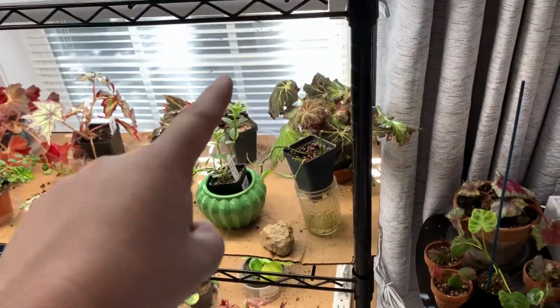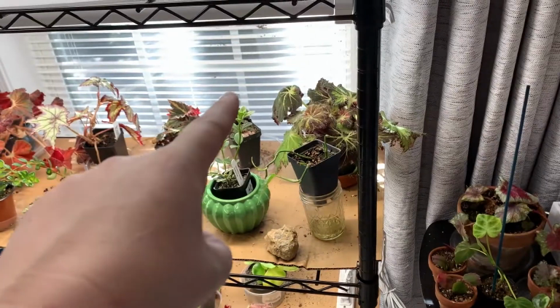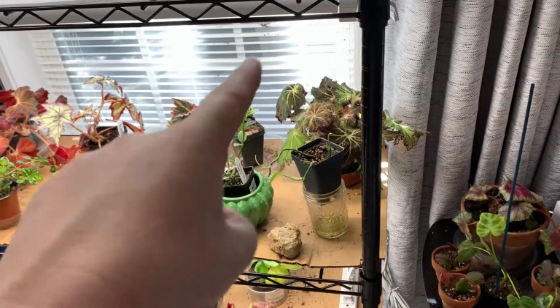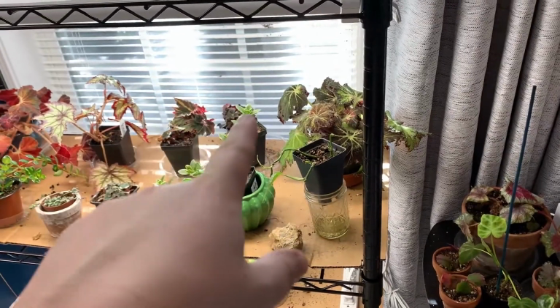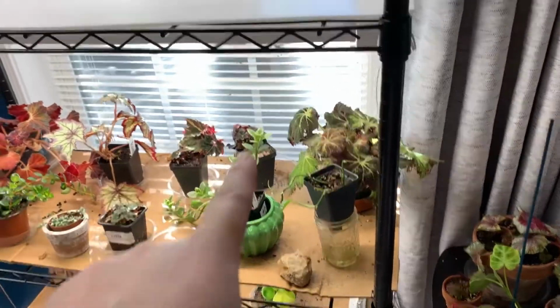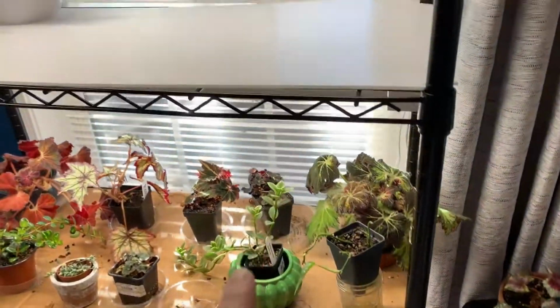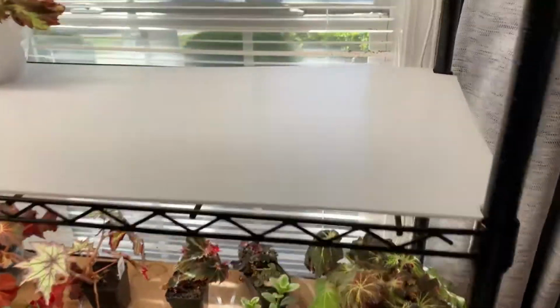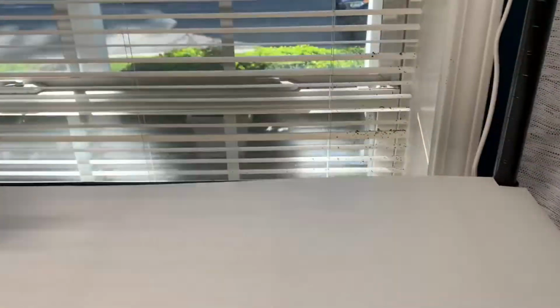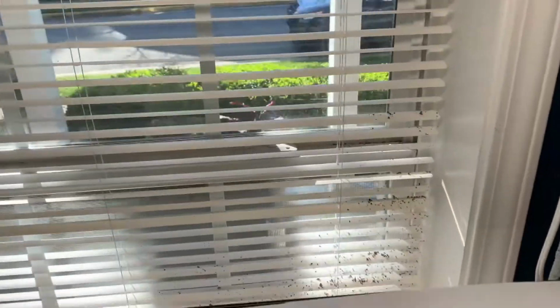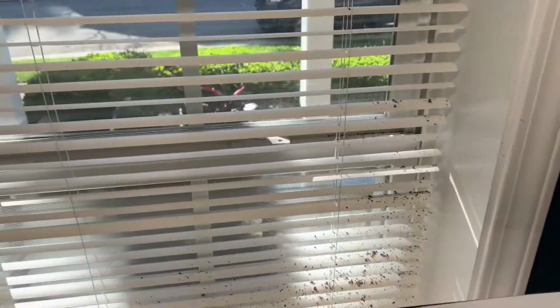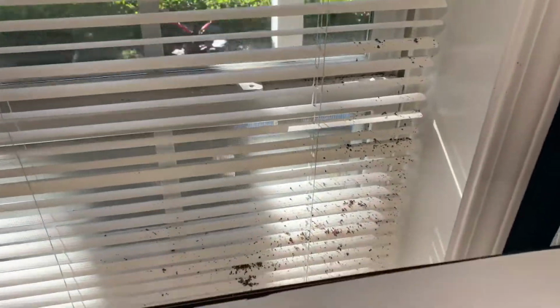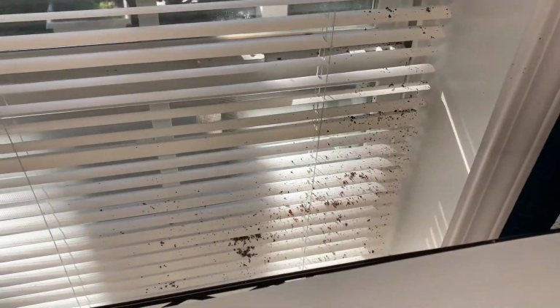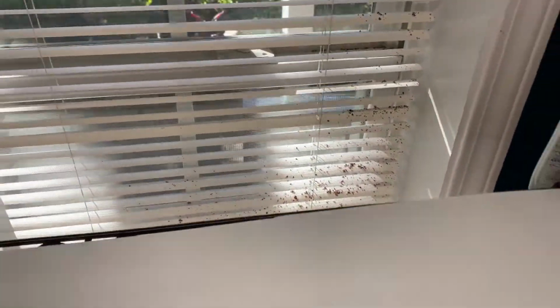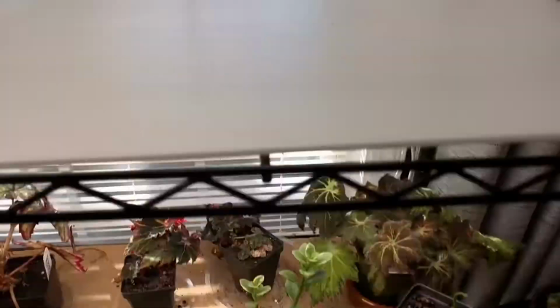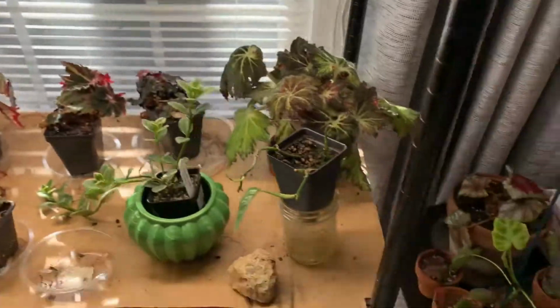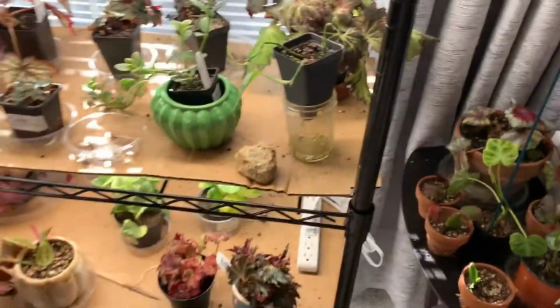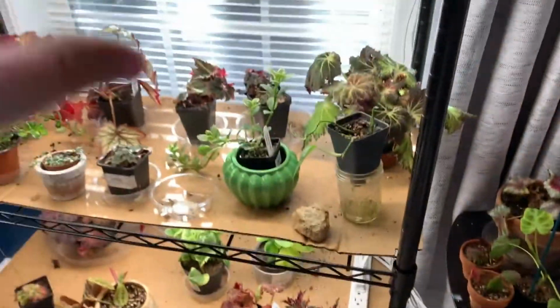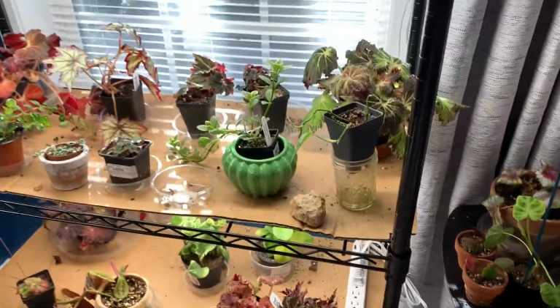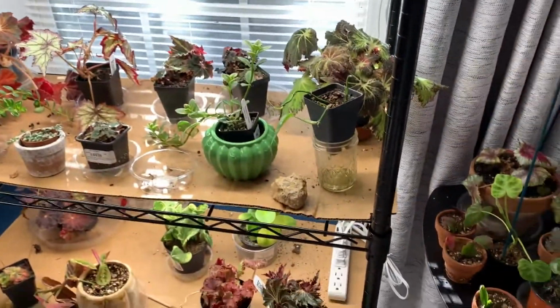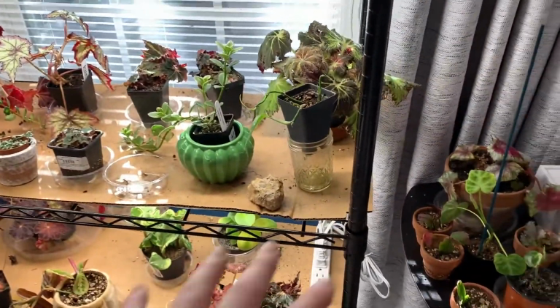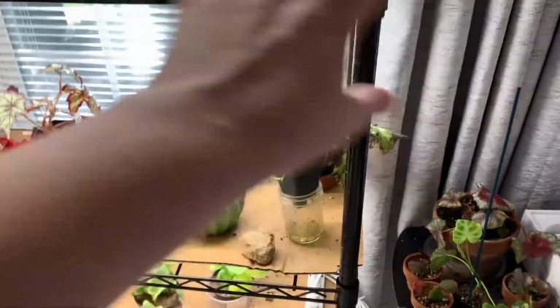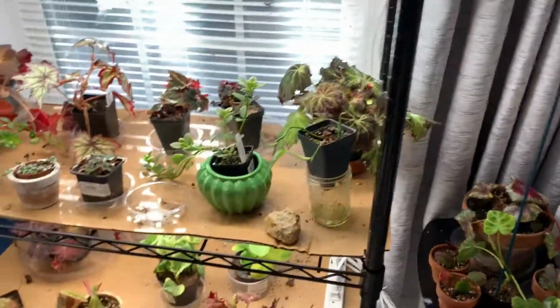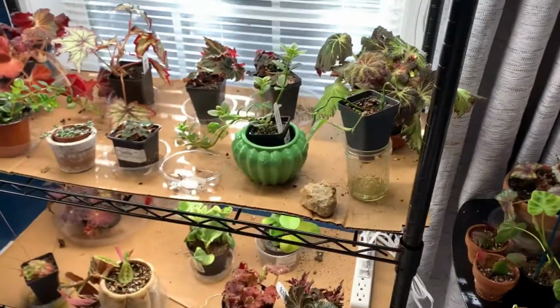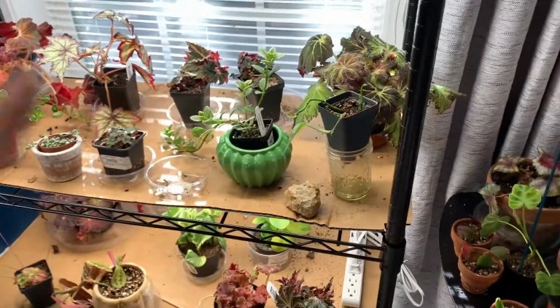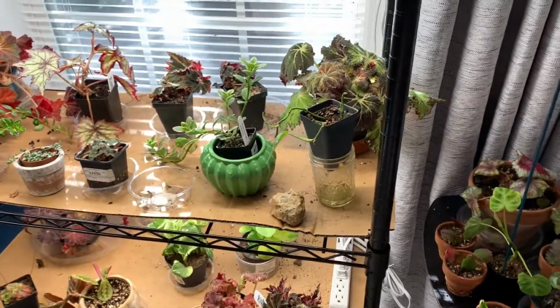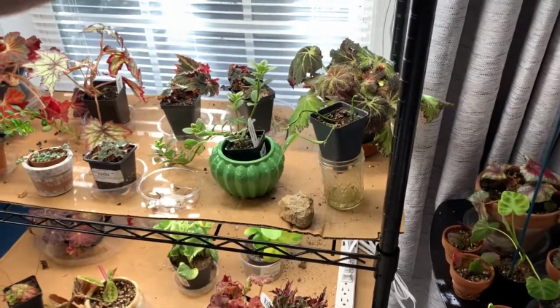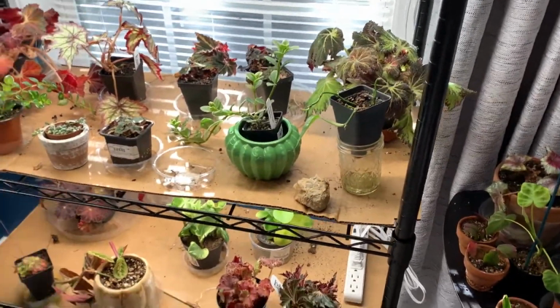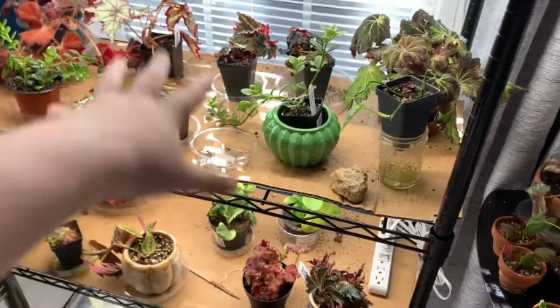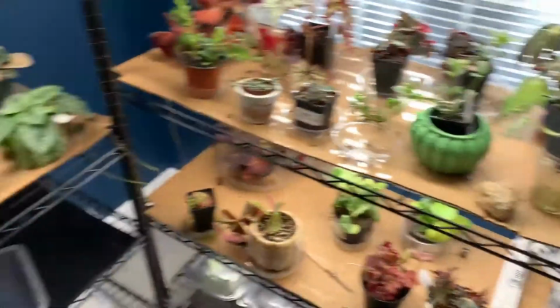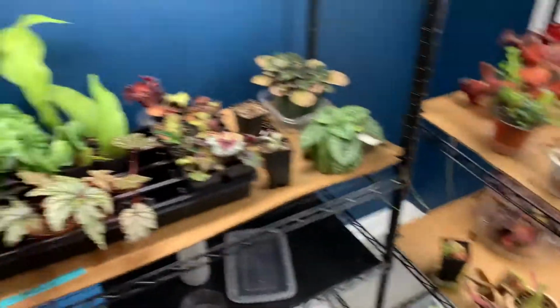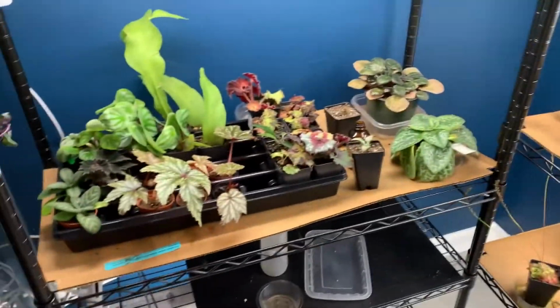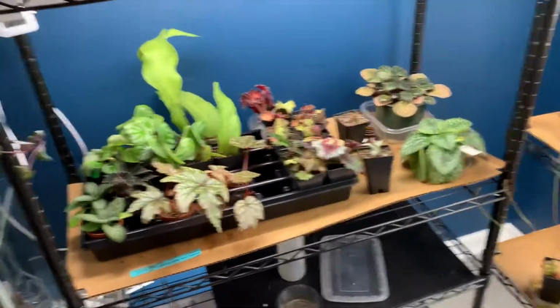I'm going to finish removing everything from here. I actually spilled some dirt back there the other day — you can see there's some dirt there — so I'm probably just going to pull all this down, vacuum that all up, and then put this stuff on here and put that back on there, and then do this one.